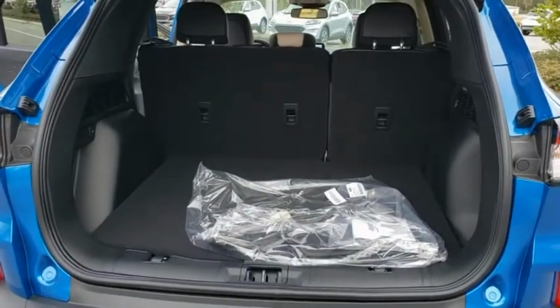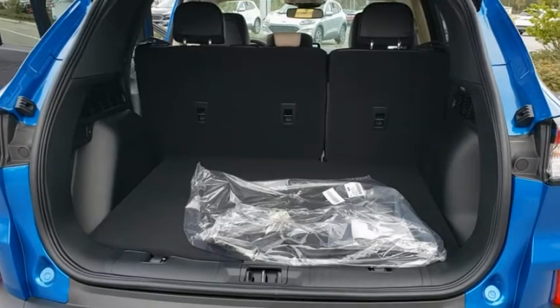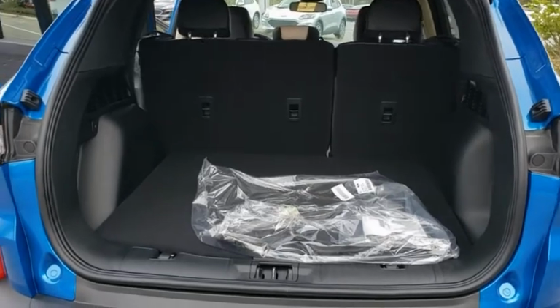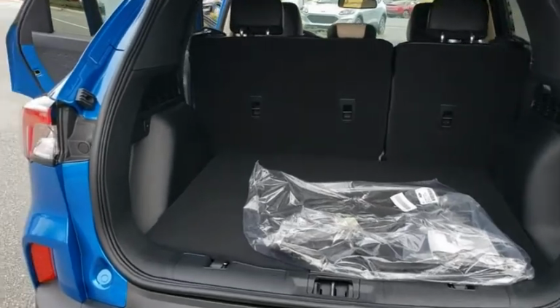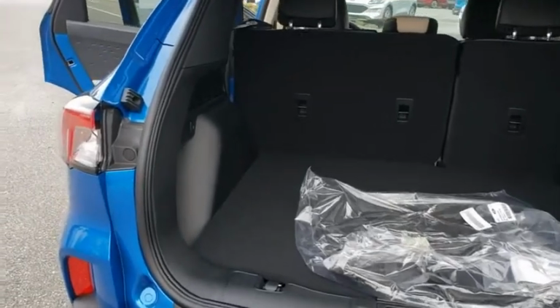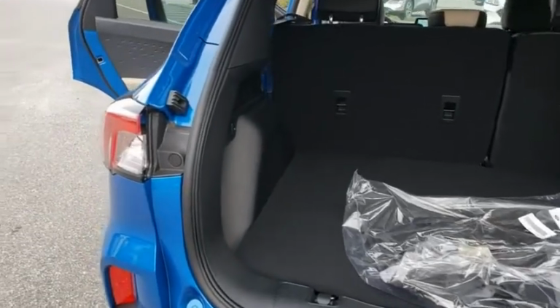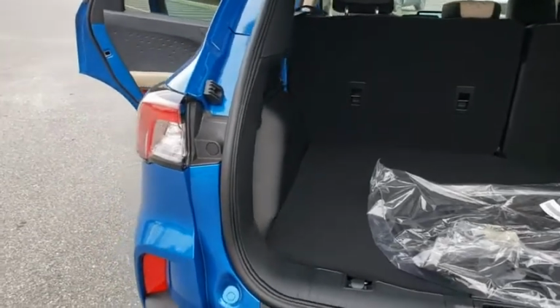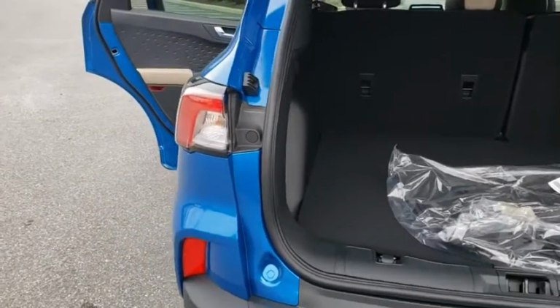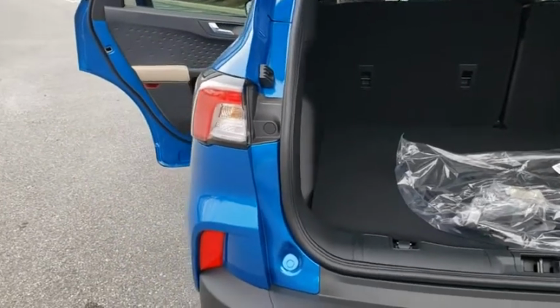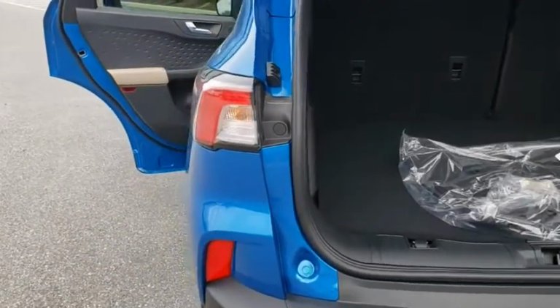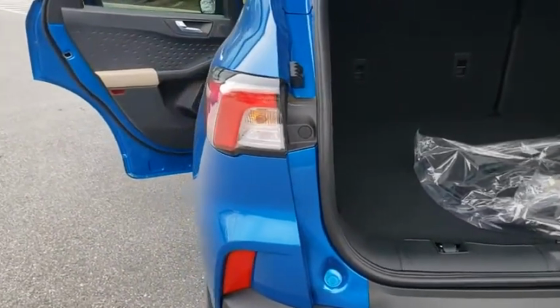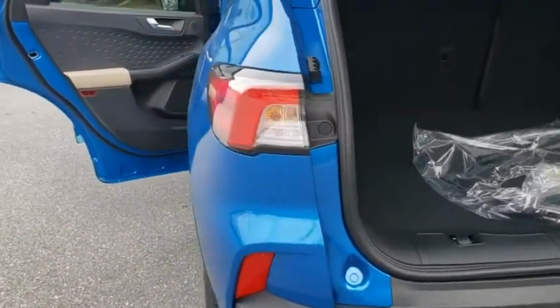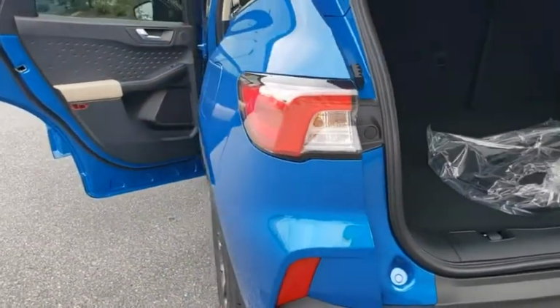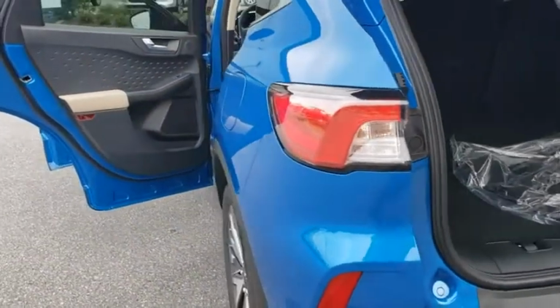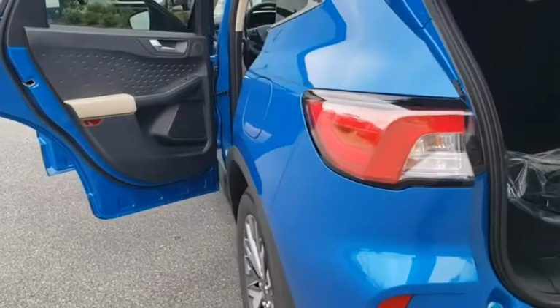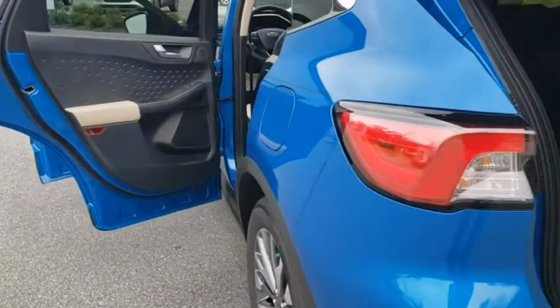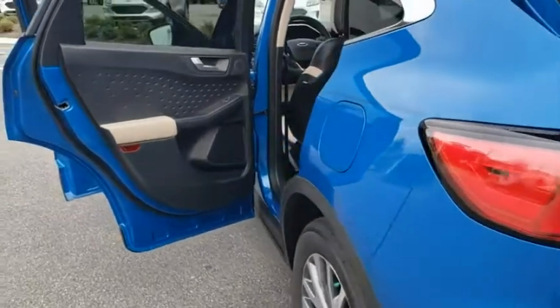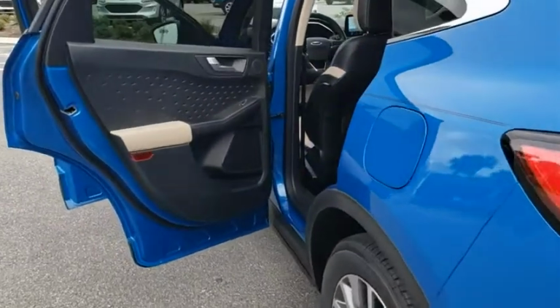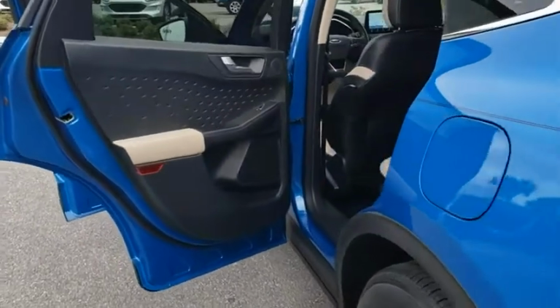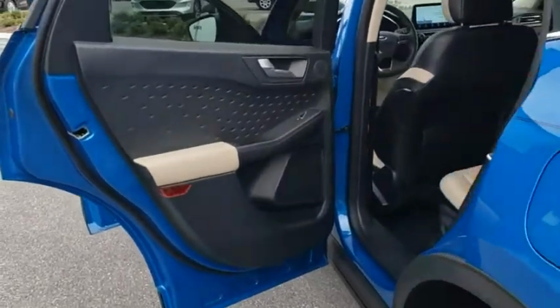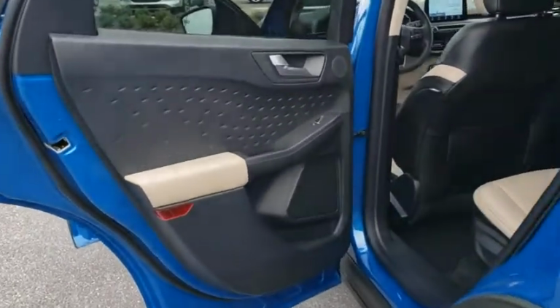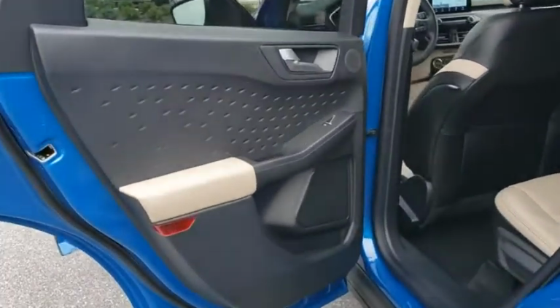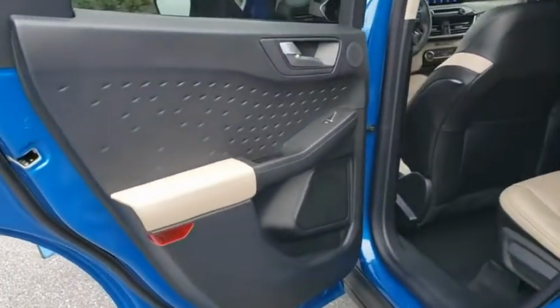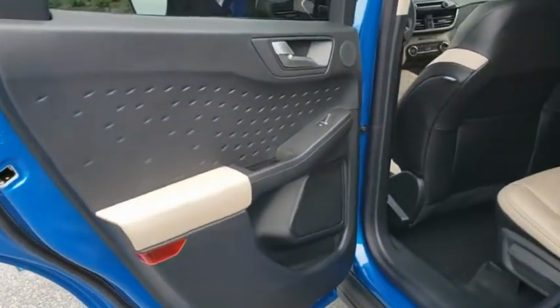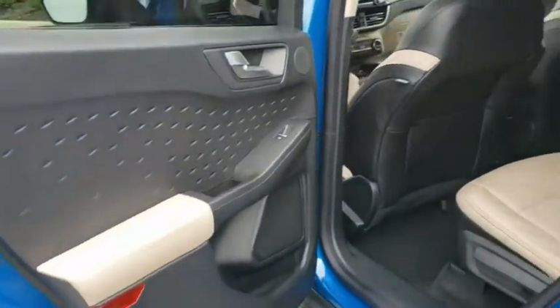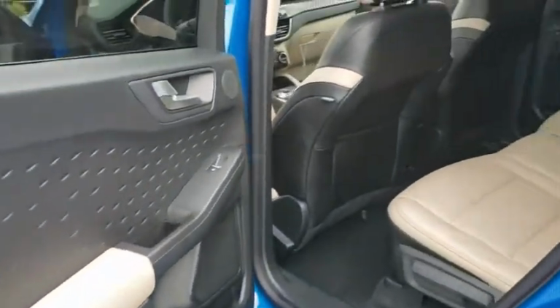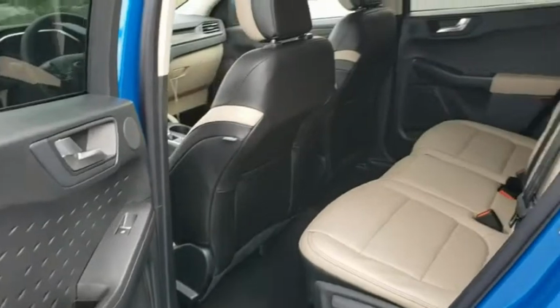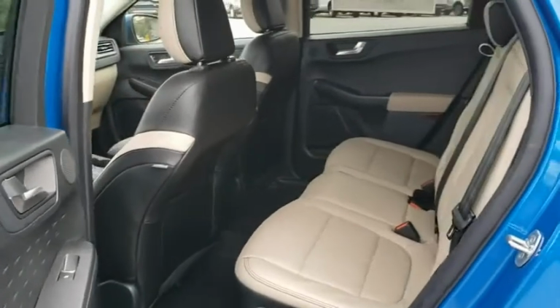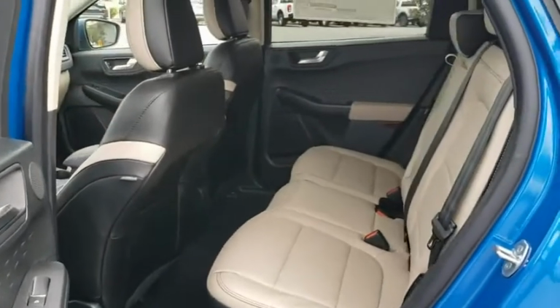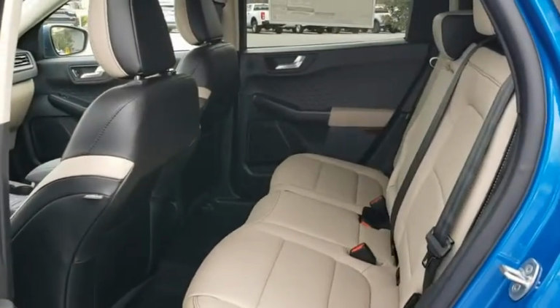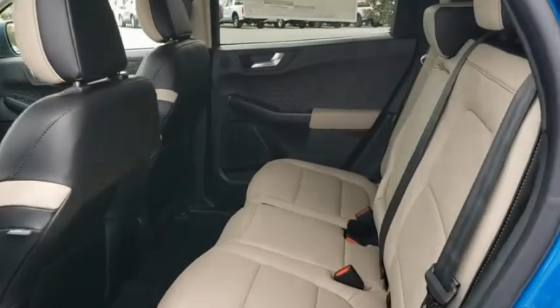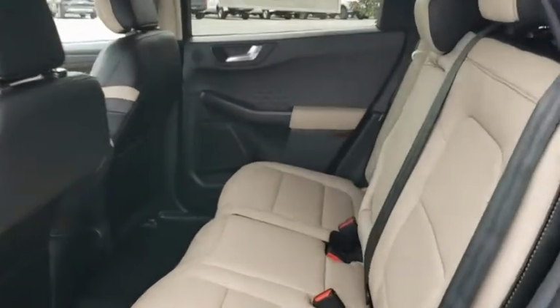Lane departure warning, anti-lock braking system, power passenger seat, Bluetooth, leather wrapped steering wheel, adjustable steering wheel, power steering, cruise control, four-wheel disc brakes, aluminum wheels, keyless start.